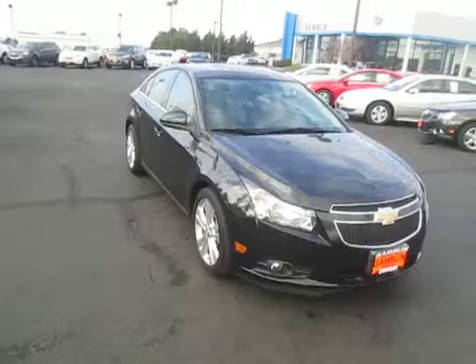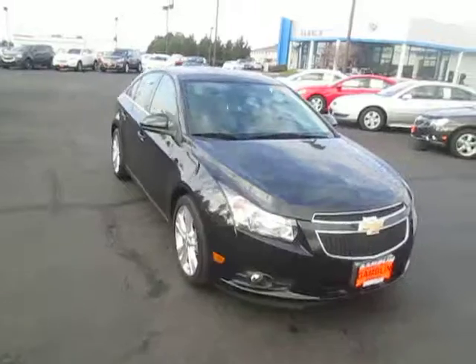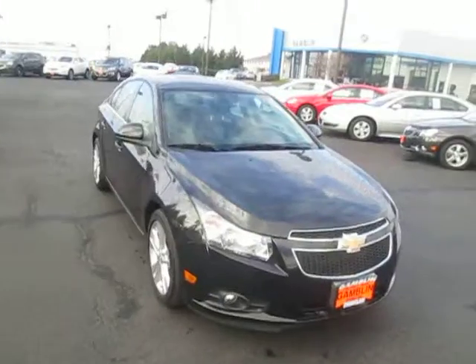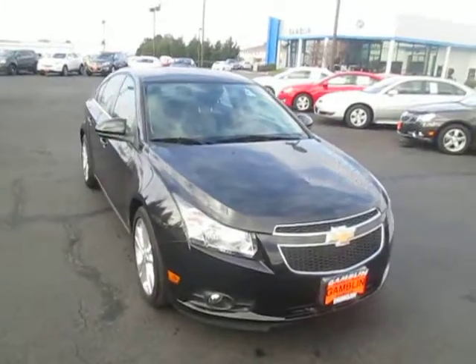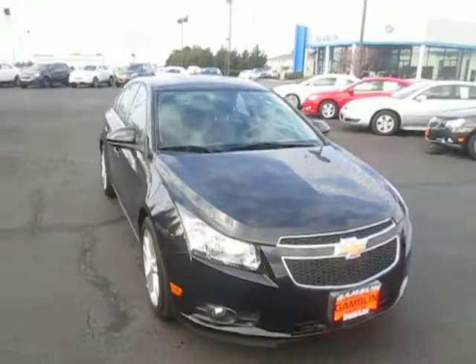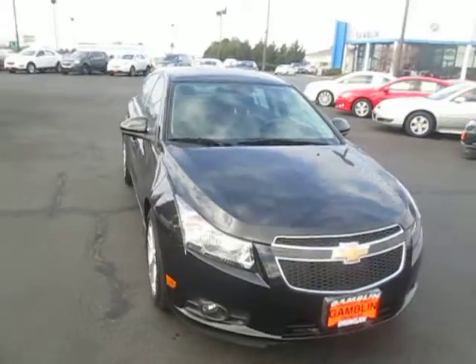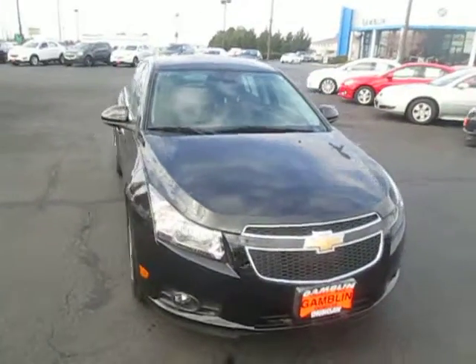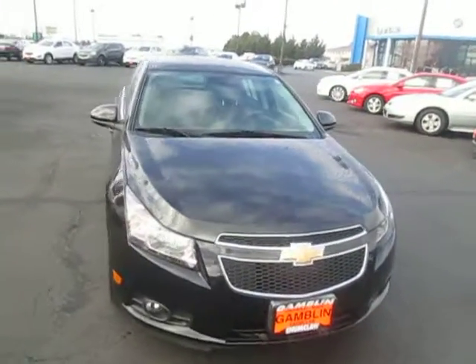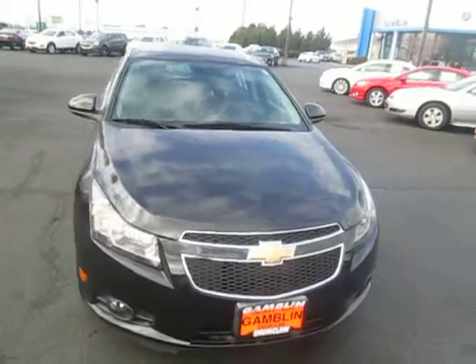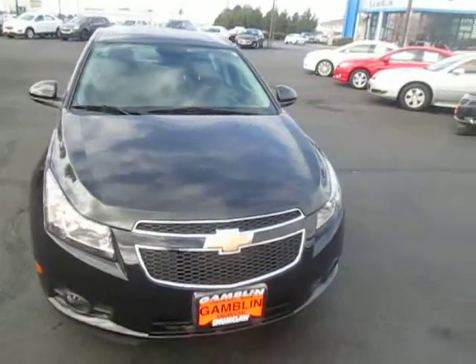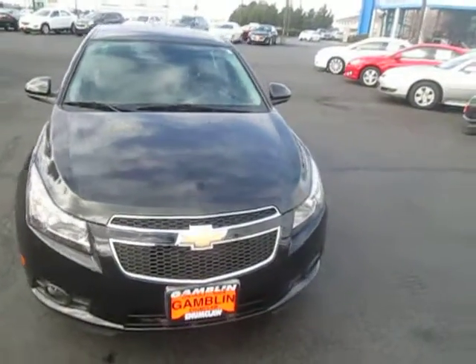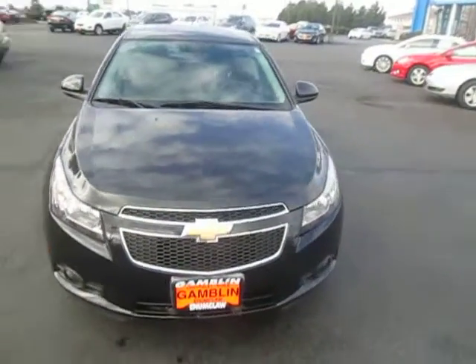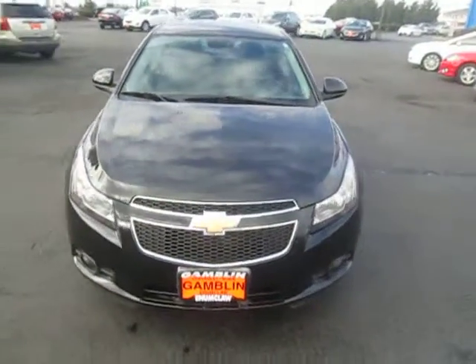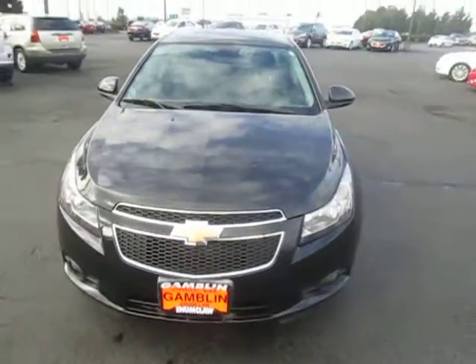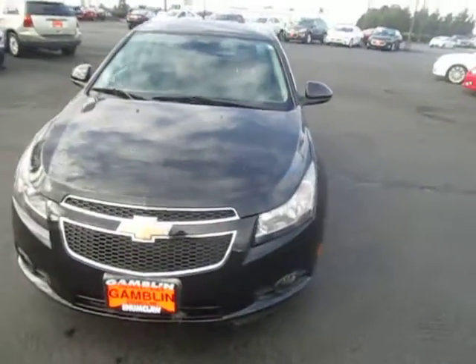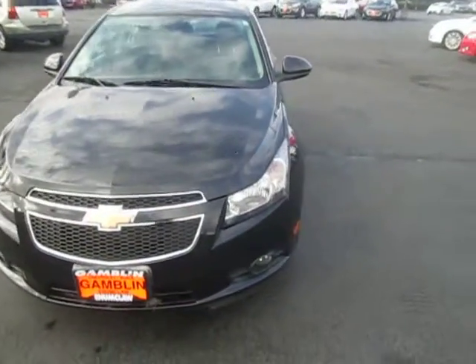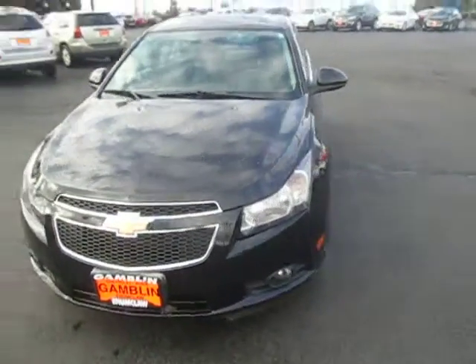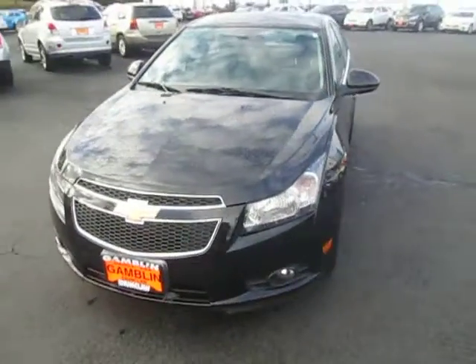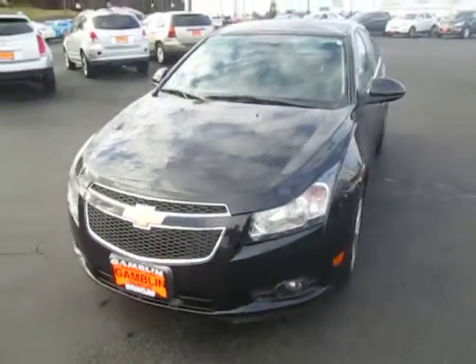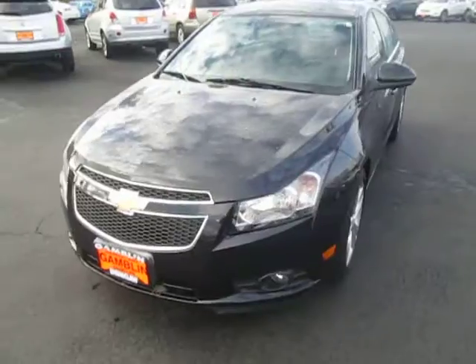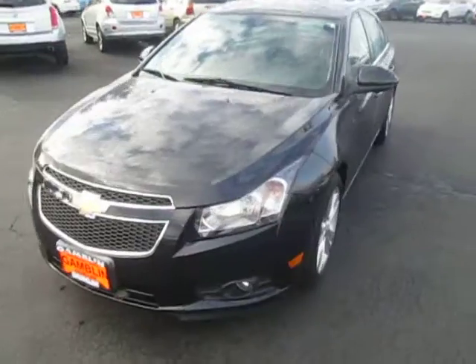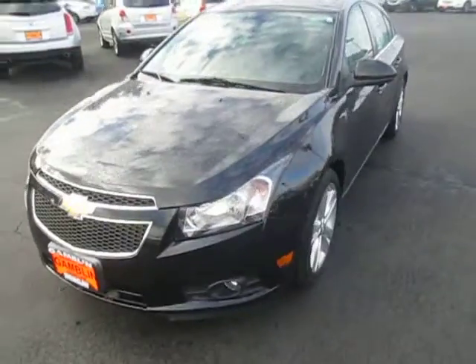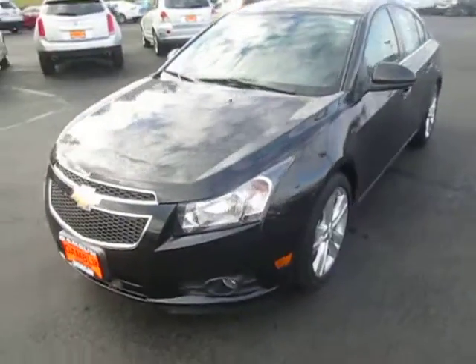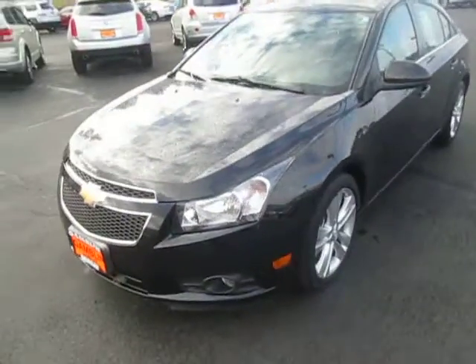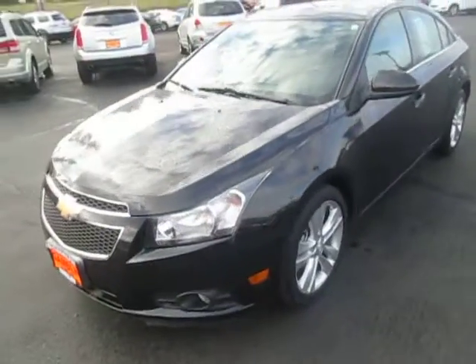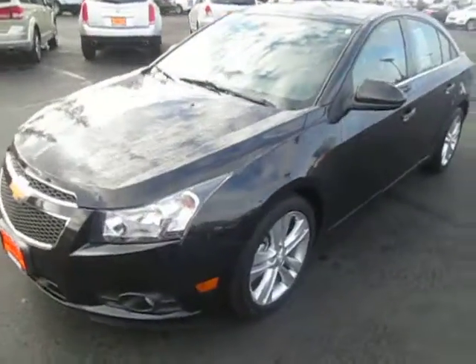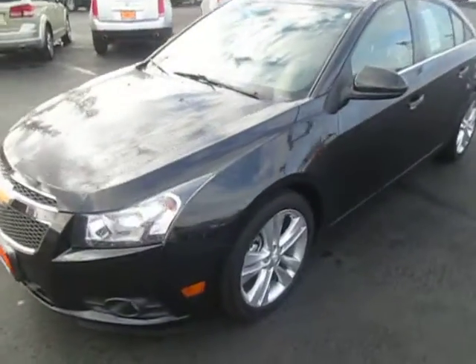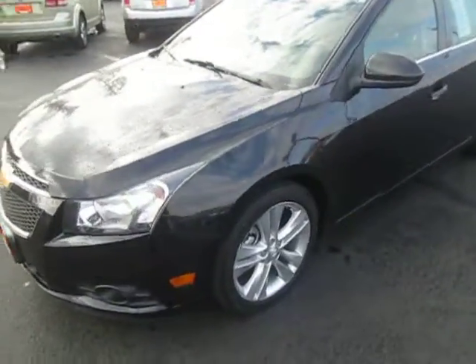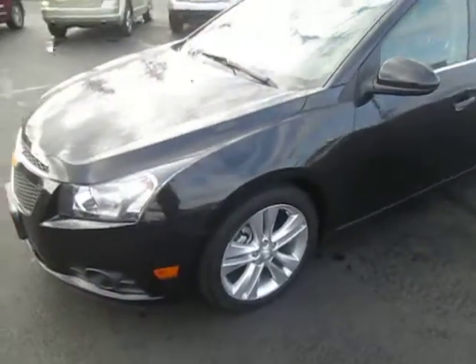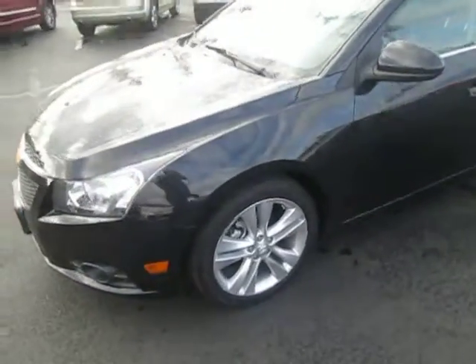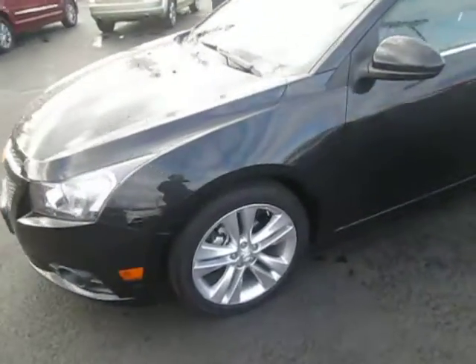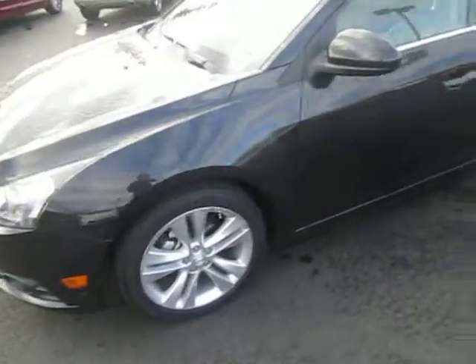Hey there folks, down here at Game of Motors here in Qua, Washington. Today we're showing off the 2014 Chevy Cruze LTZ Package.